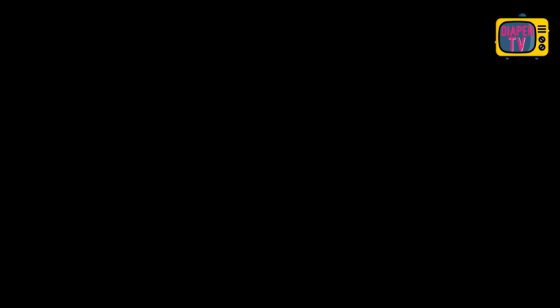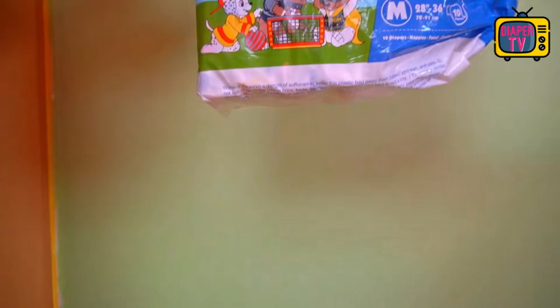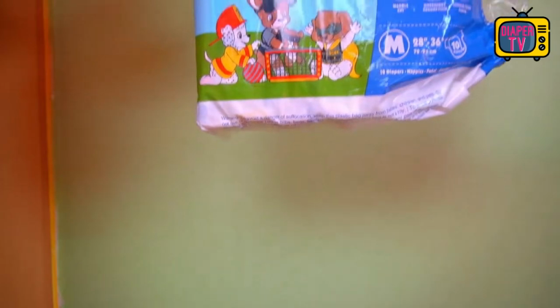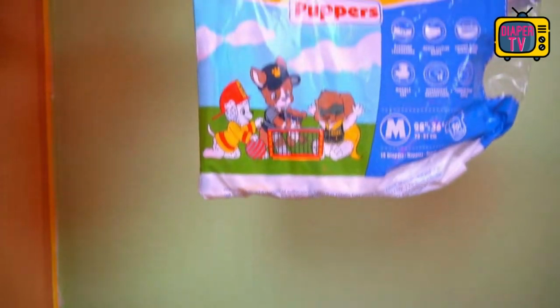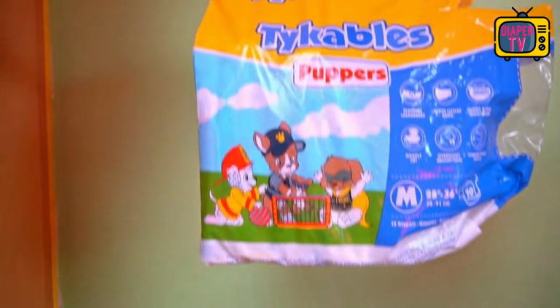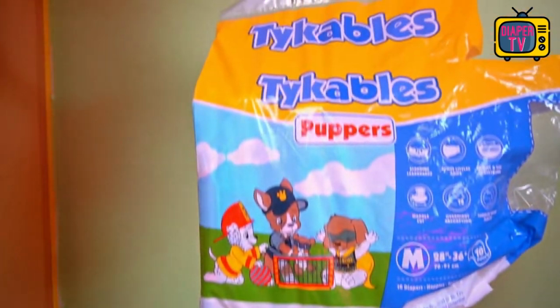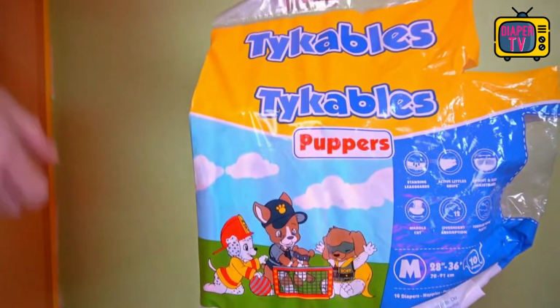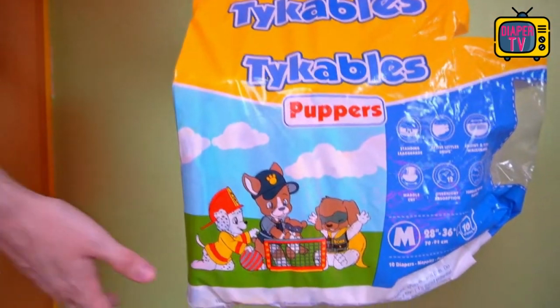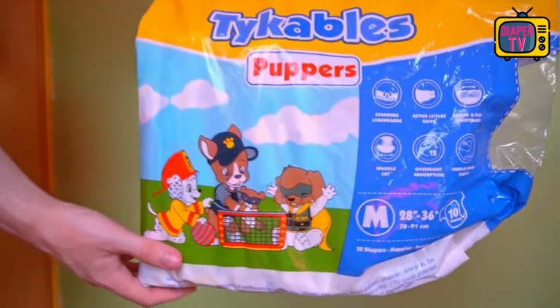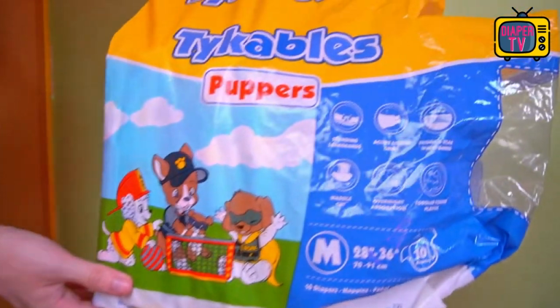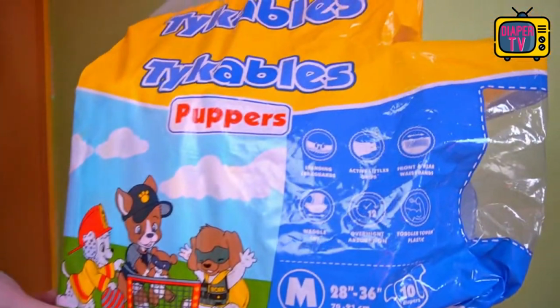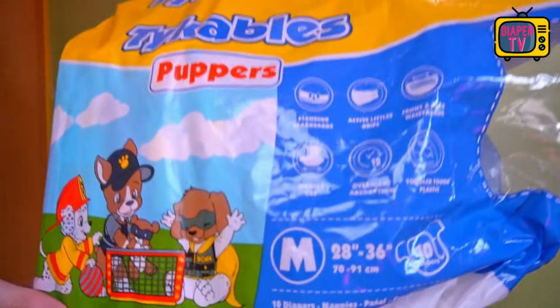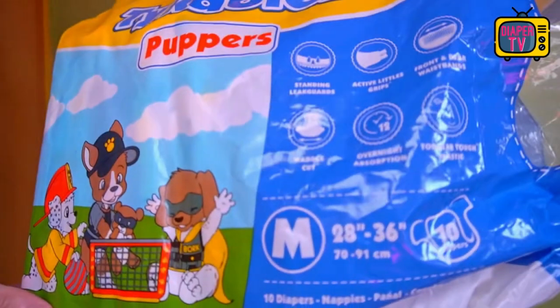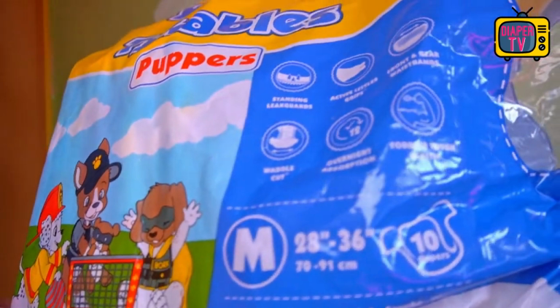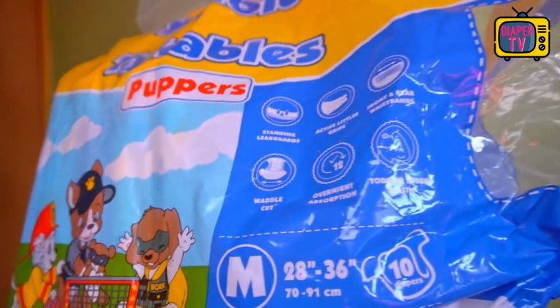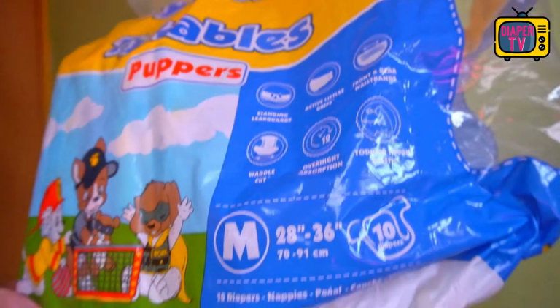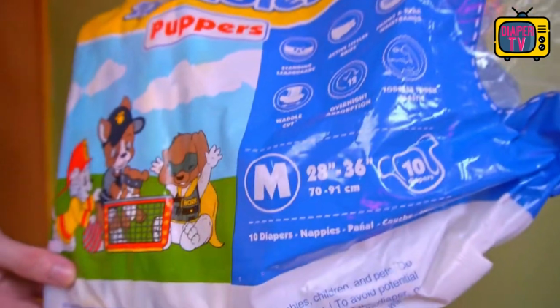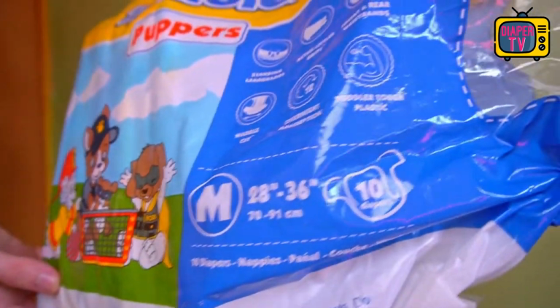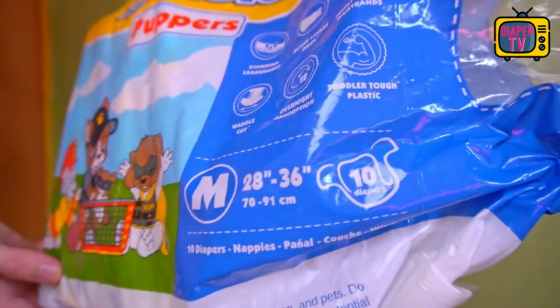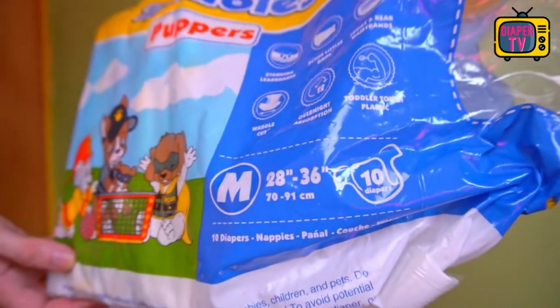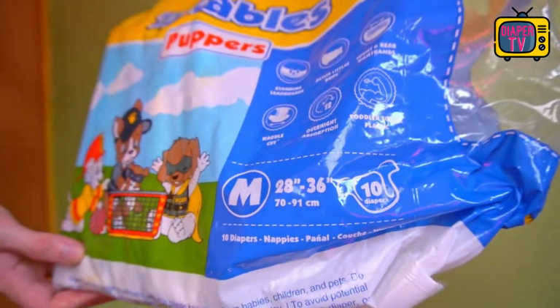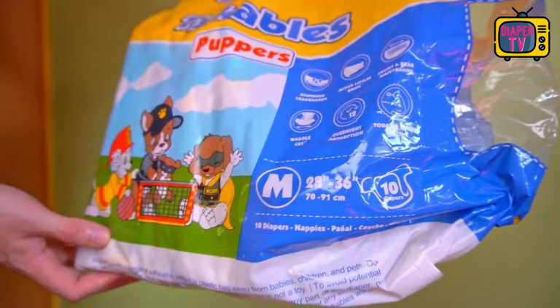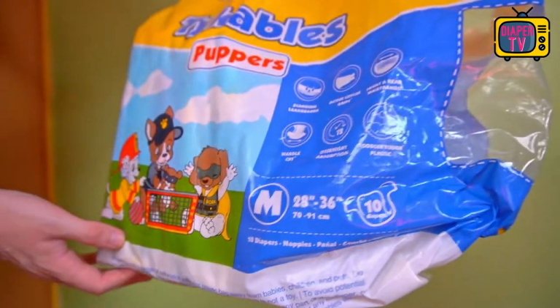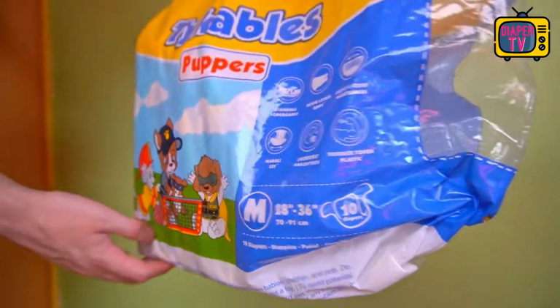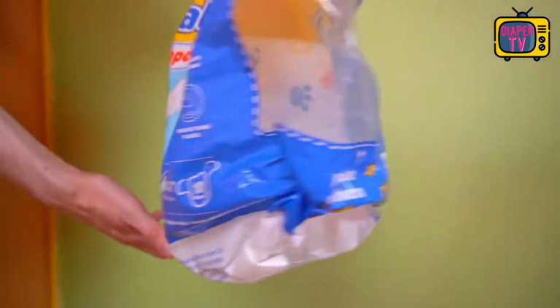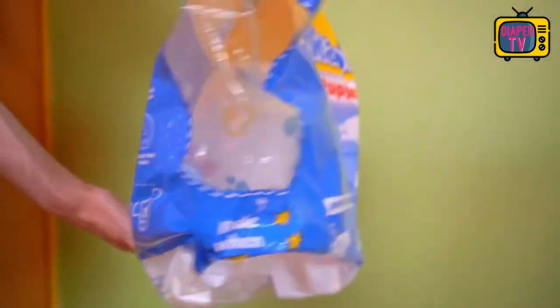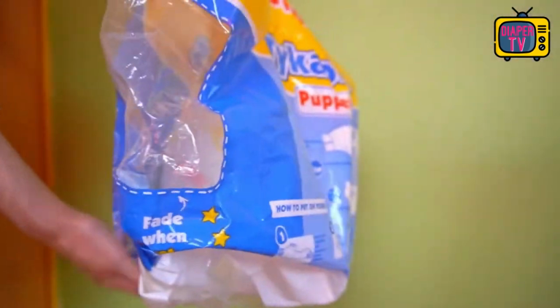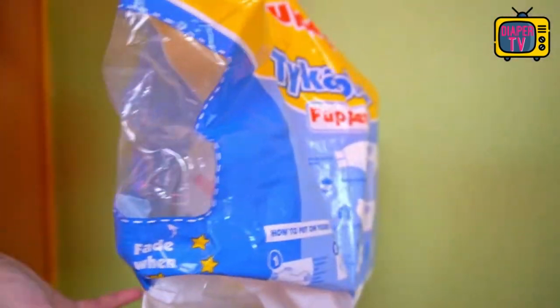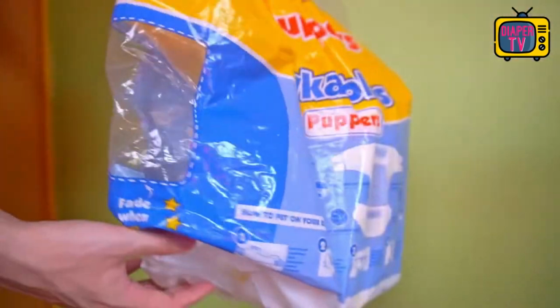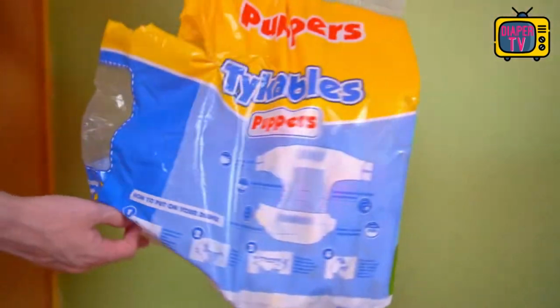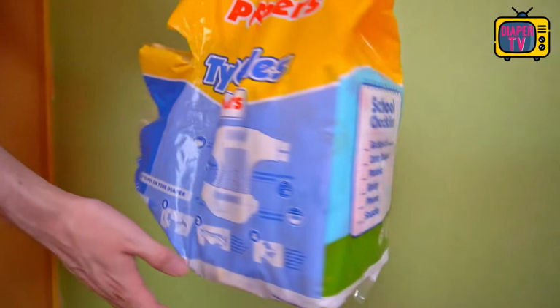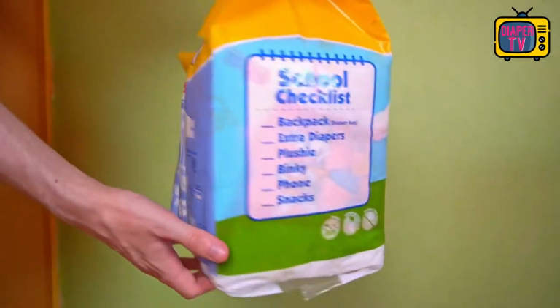Welcome. I'm glad you've tuned in again to join me in looking at a new diaper. The Tykables Puppers is an ABDL diaper that I discovered quite some time ago and am now putting to the practical review.